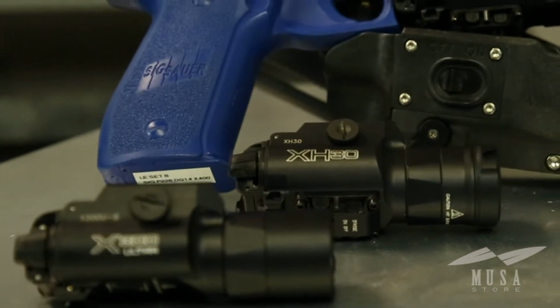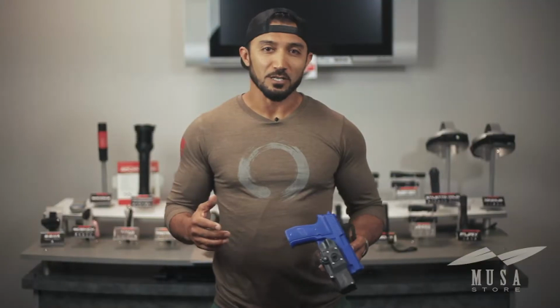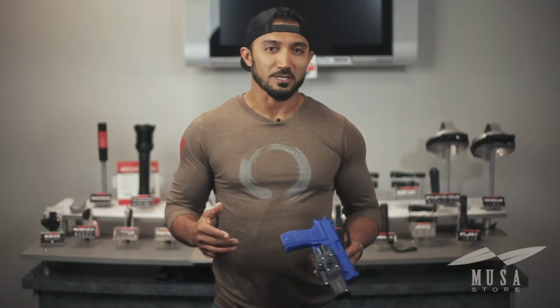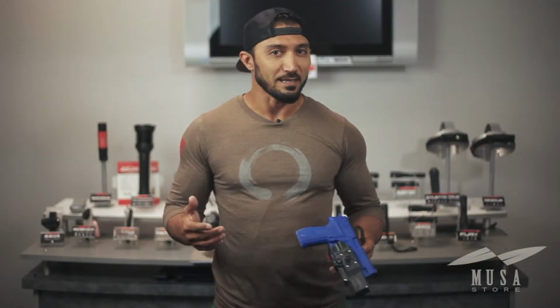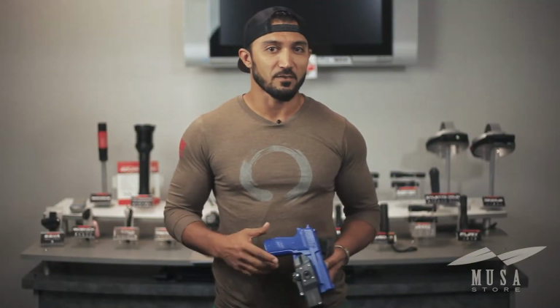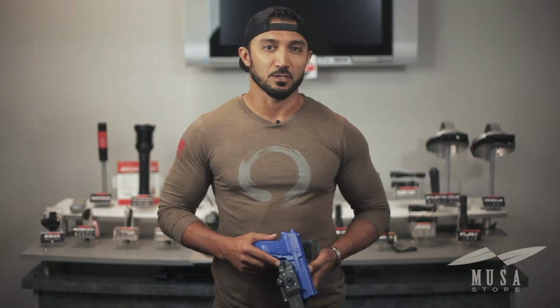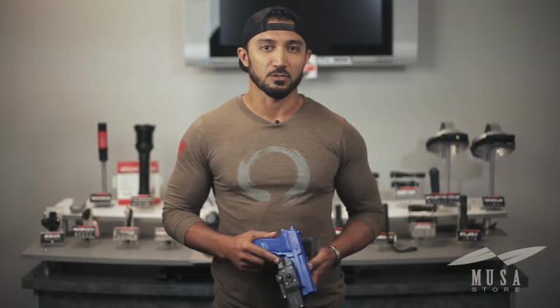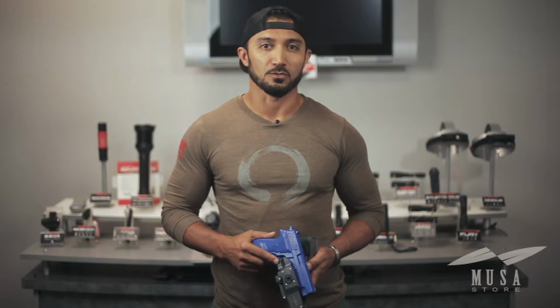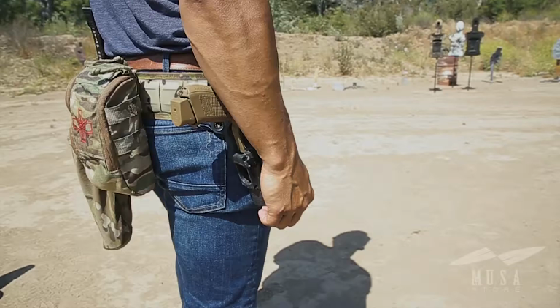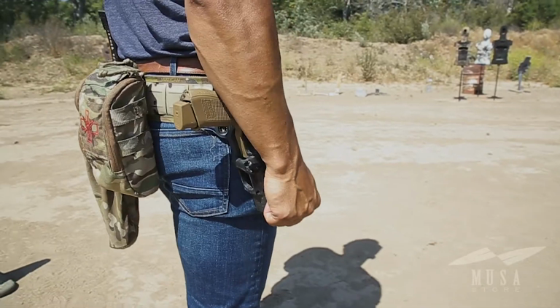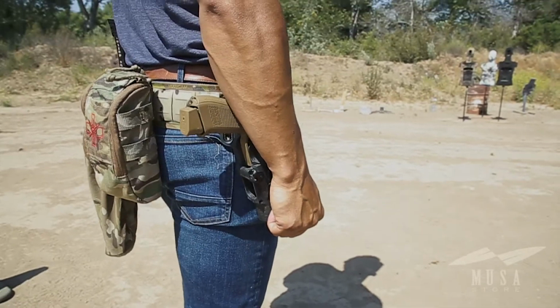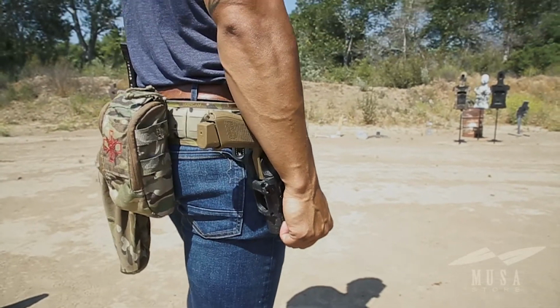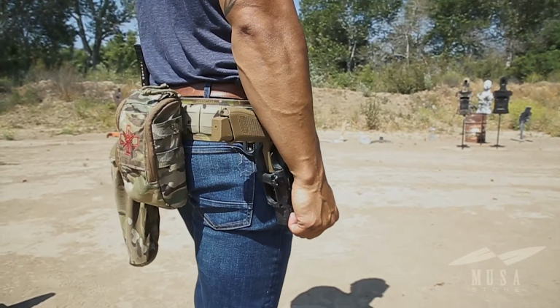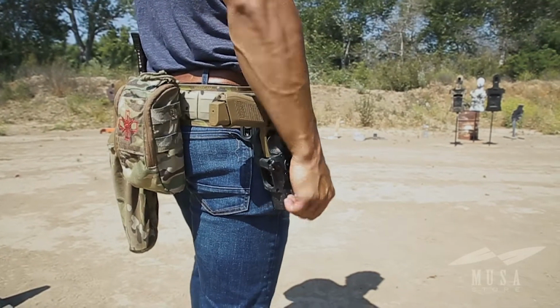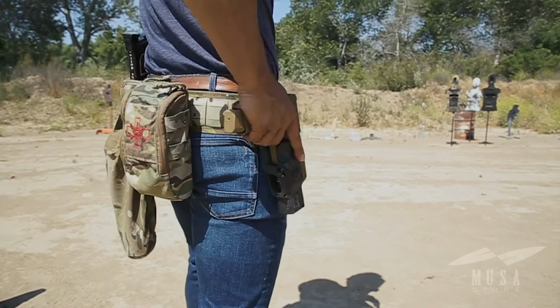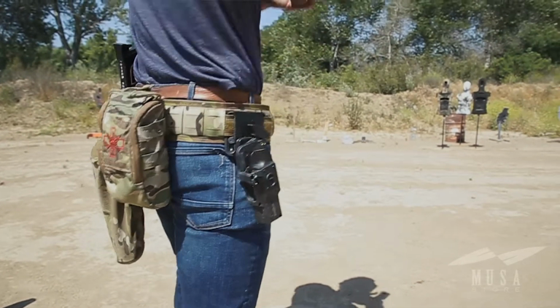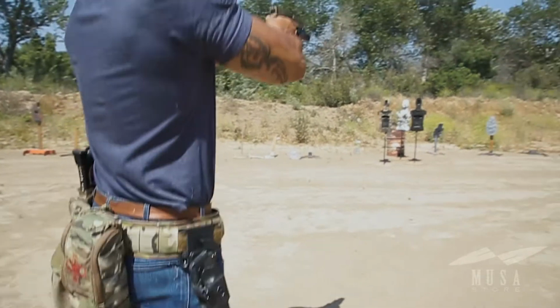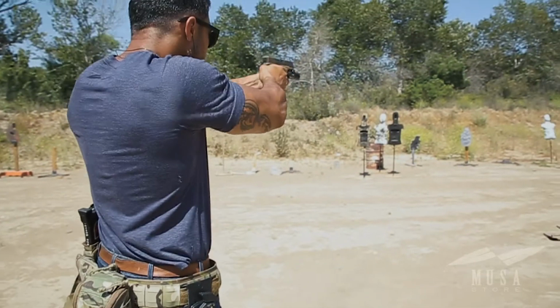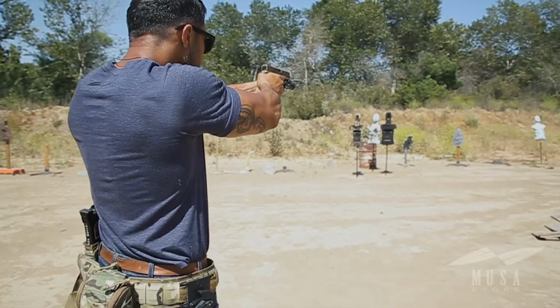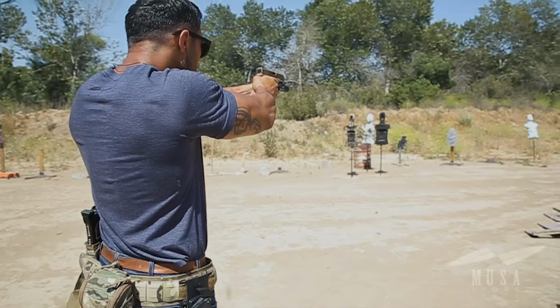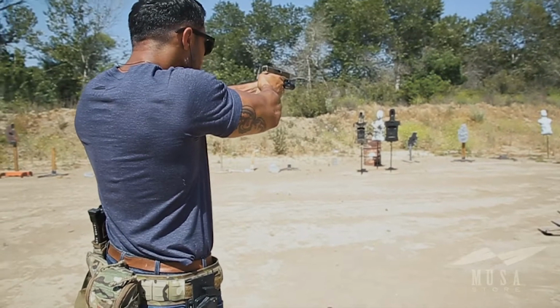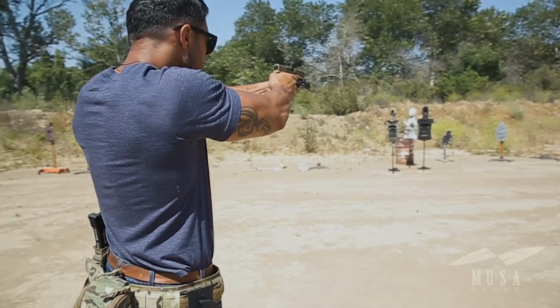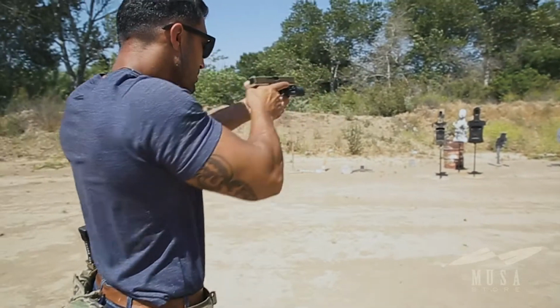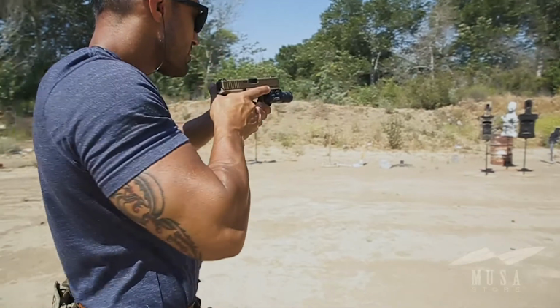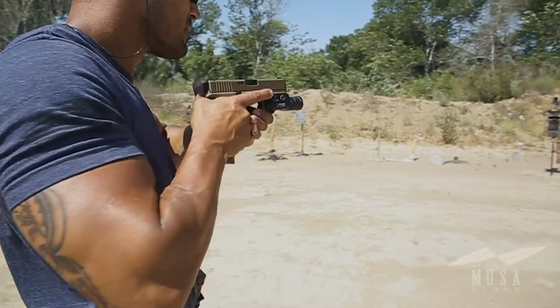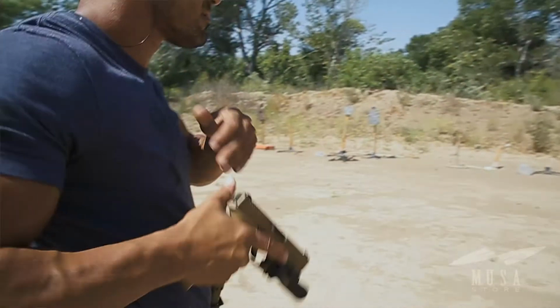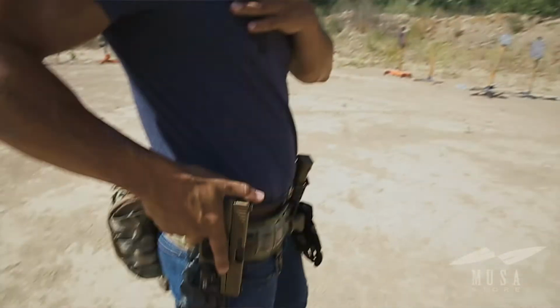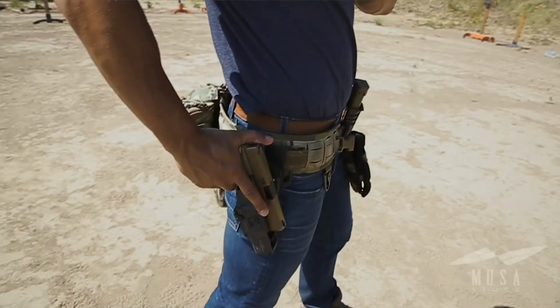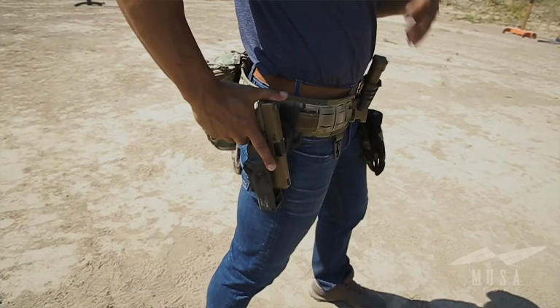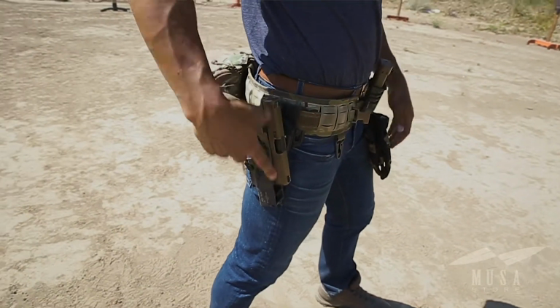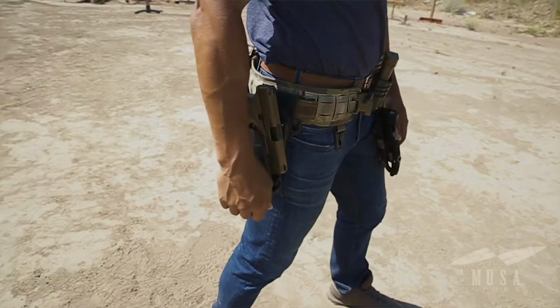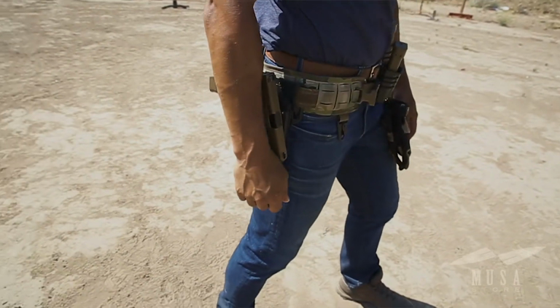The draw stroke is slightly different from a traditional holster, but with some practice I was able to get my muzzle on target quicker. Because of the ability to break my wrist earlier, I didn't have to clear the threshold of a traditional holster.